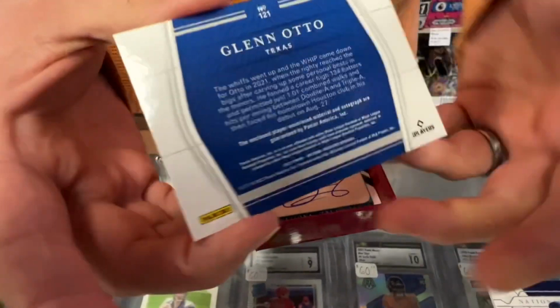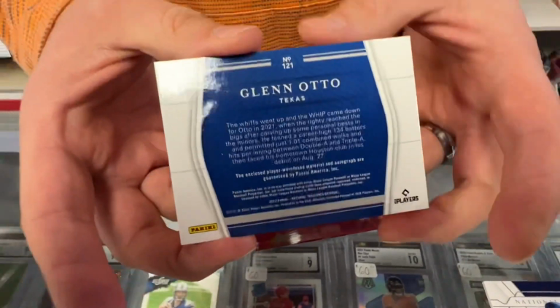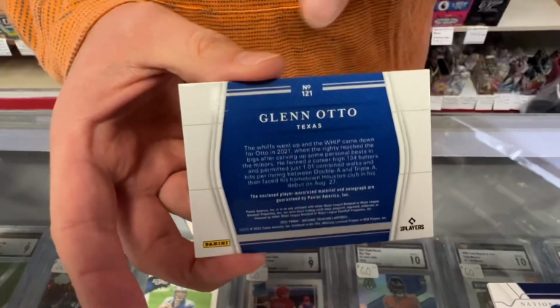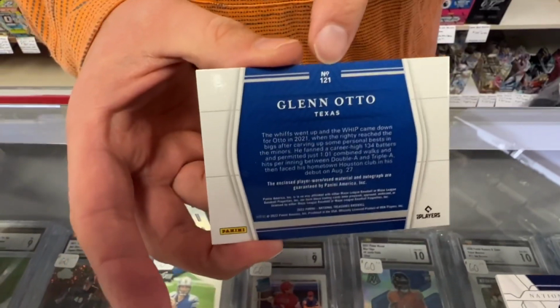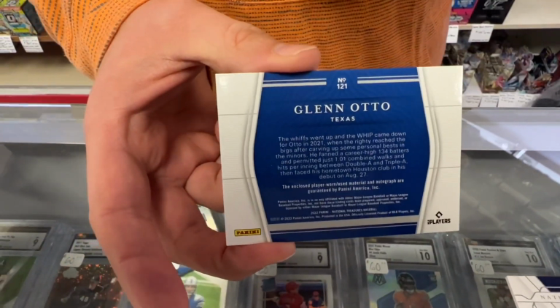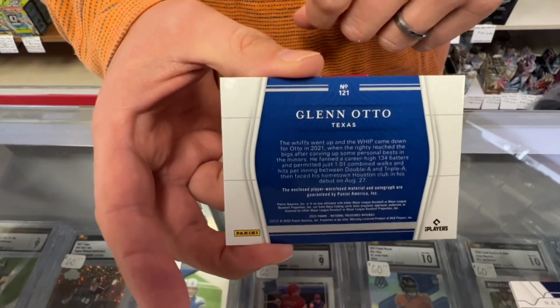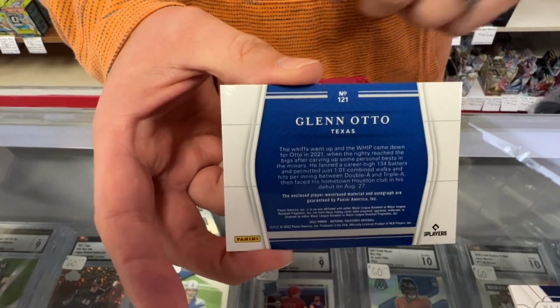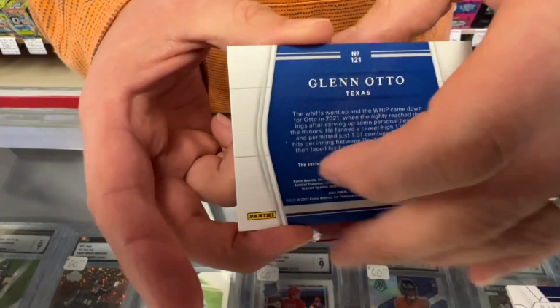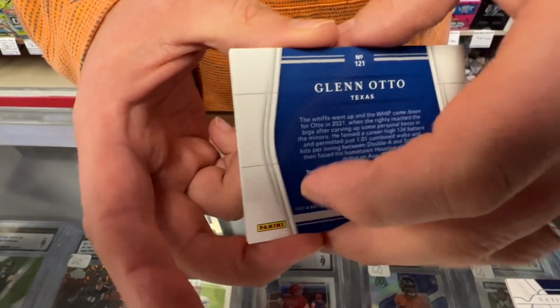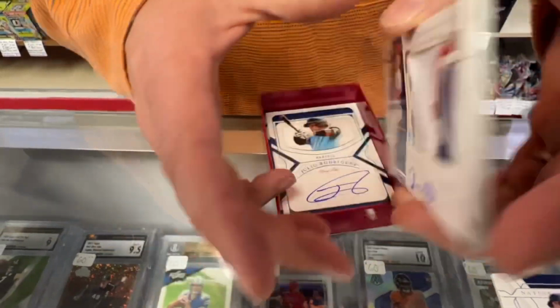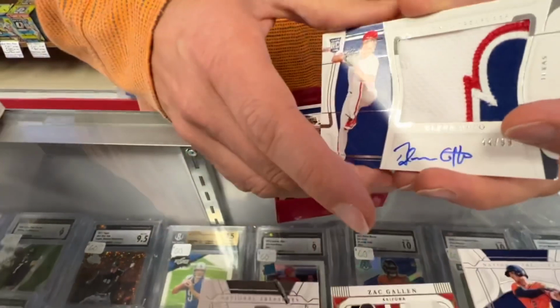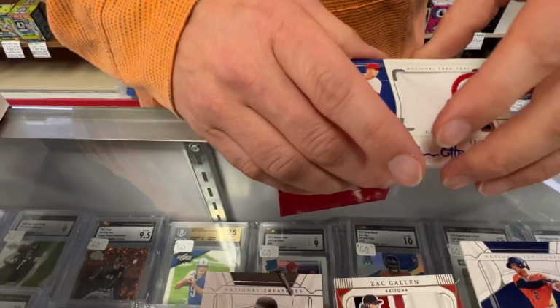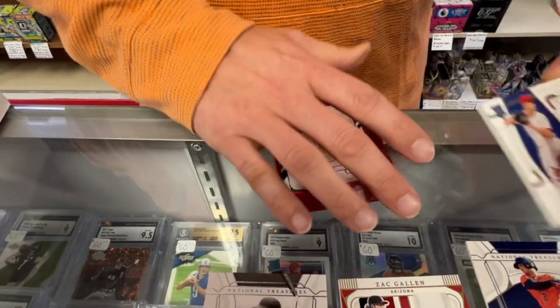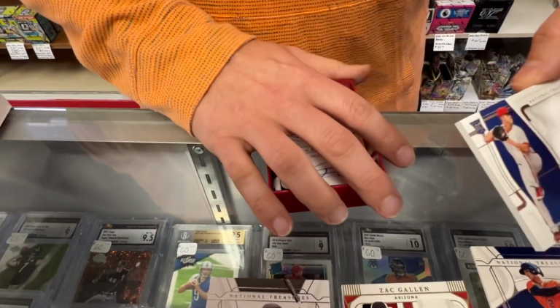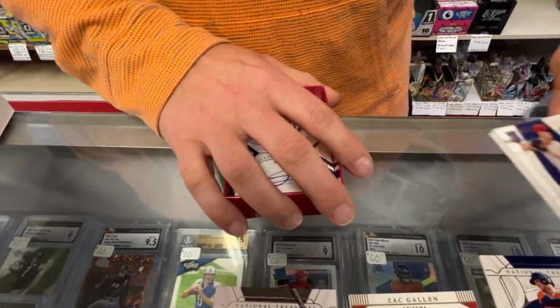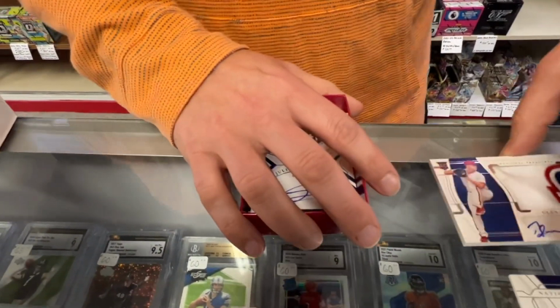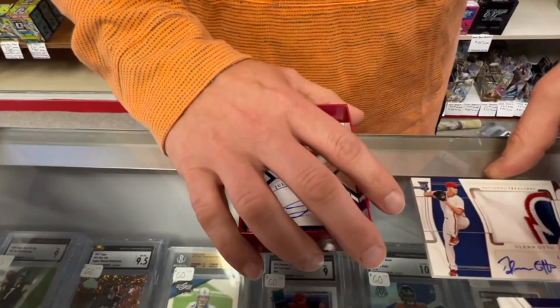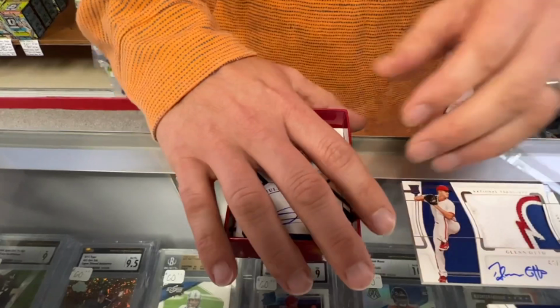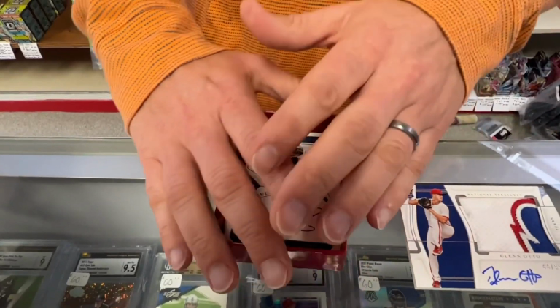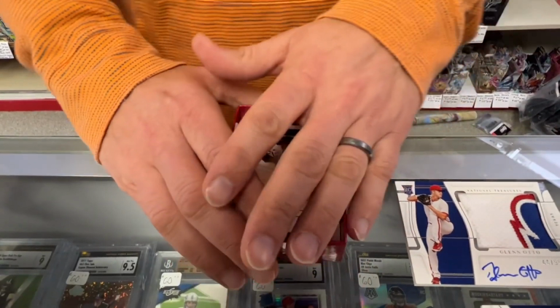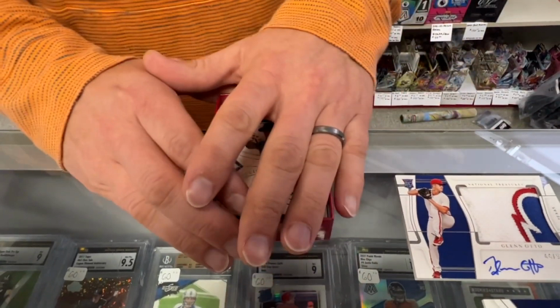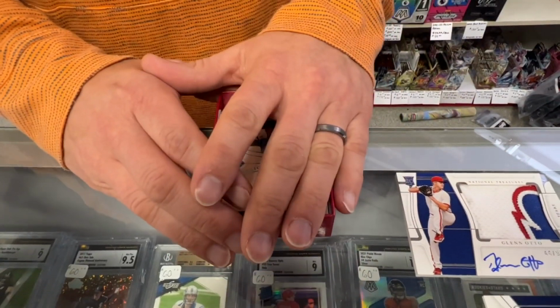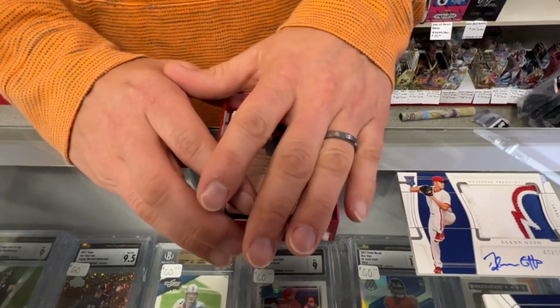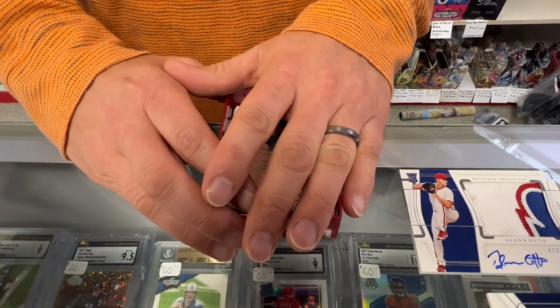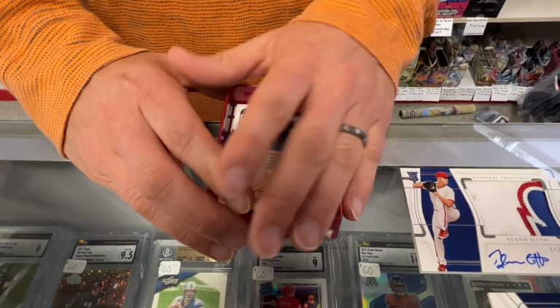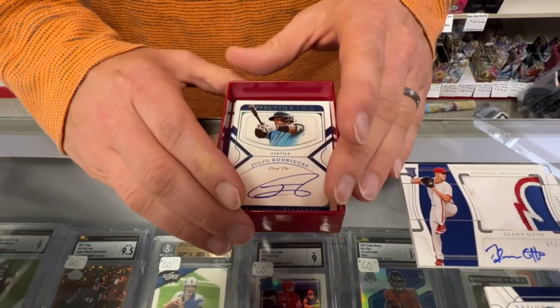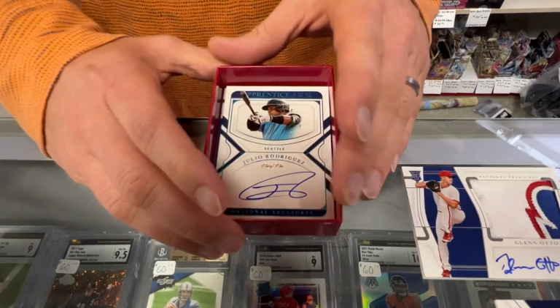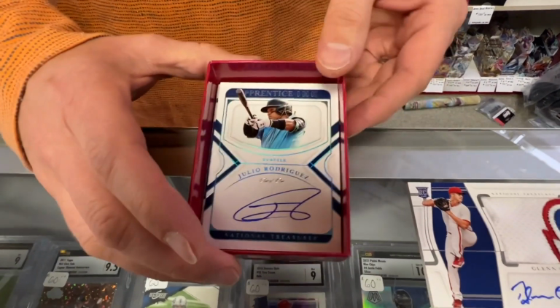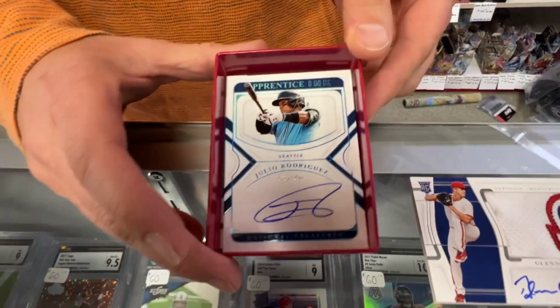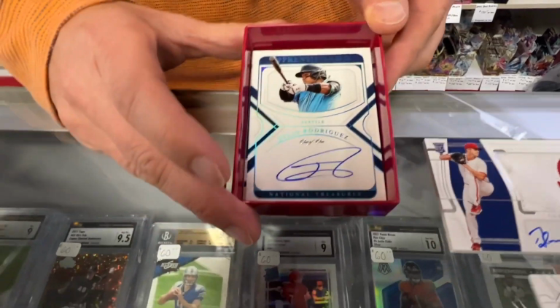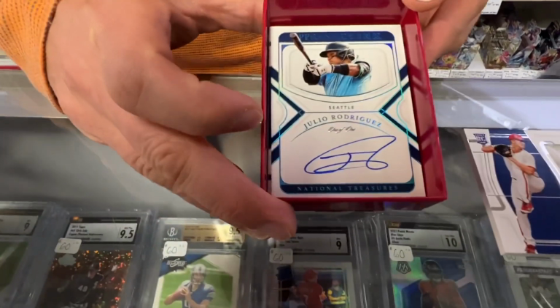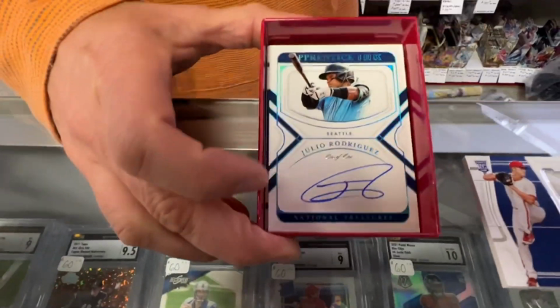That looks like the regular card in the set, card number 121. The next one — don't drop the camera — that's a monster! On card, Julio Rodriguez, 101.